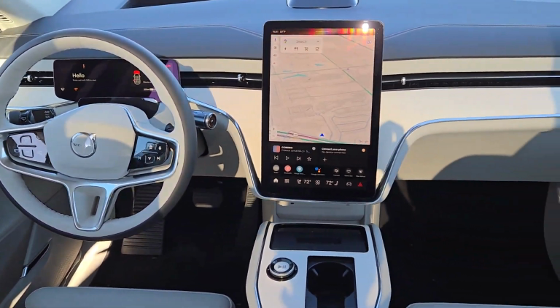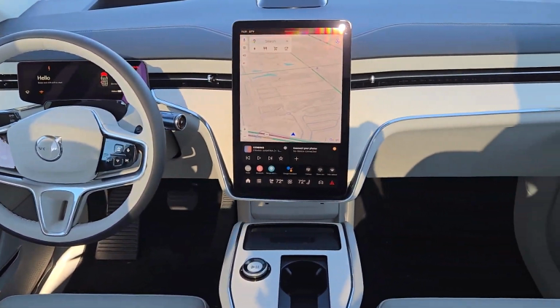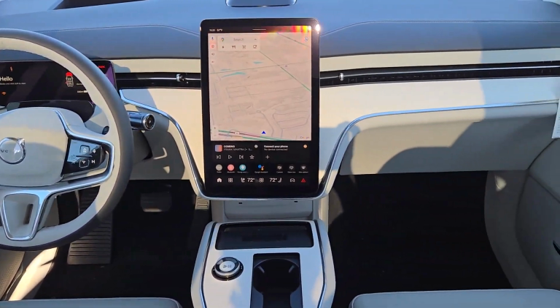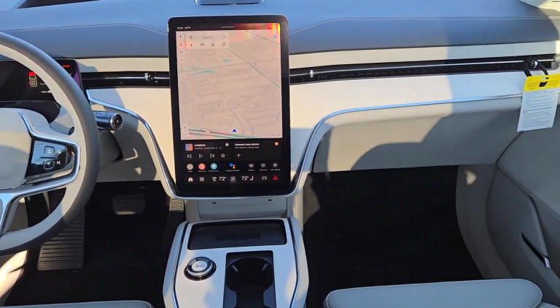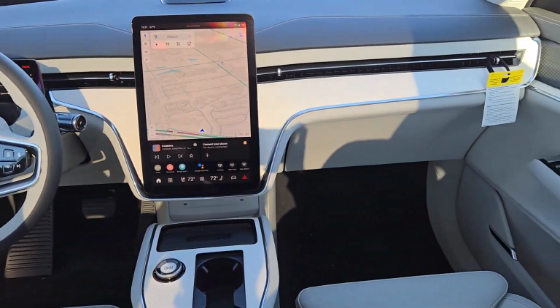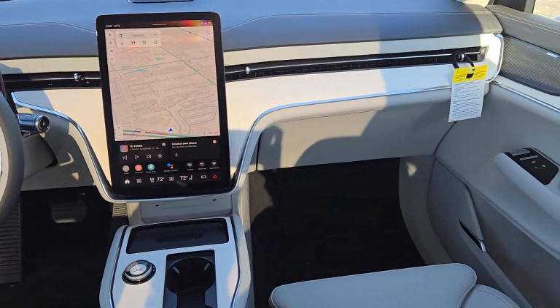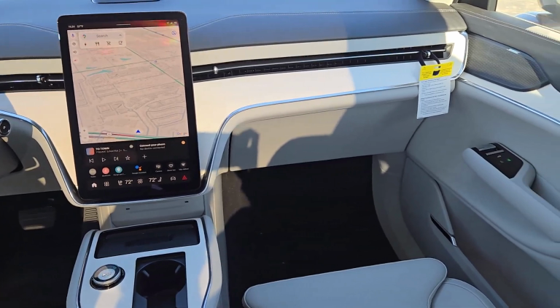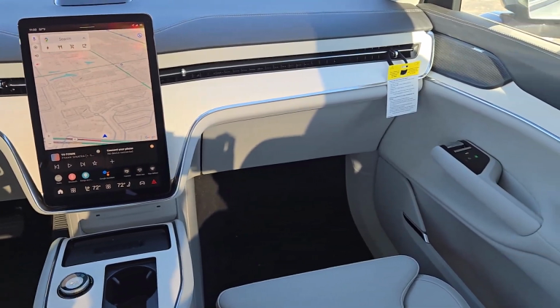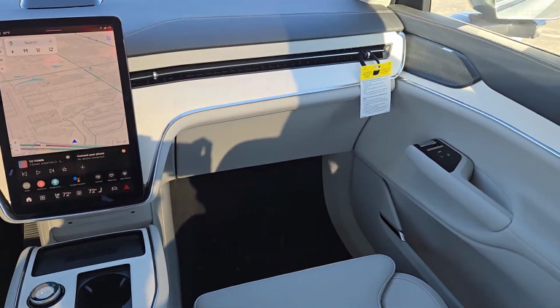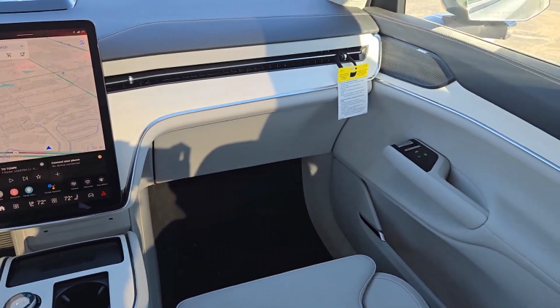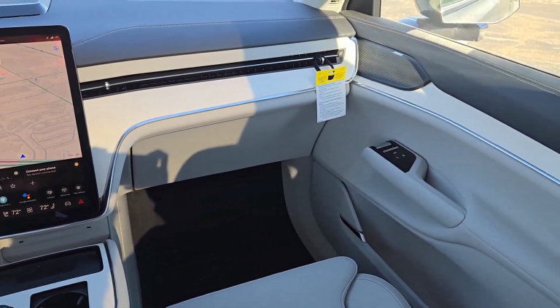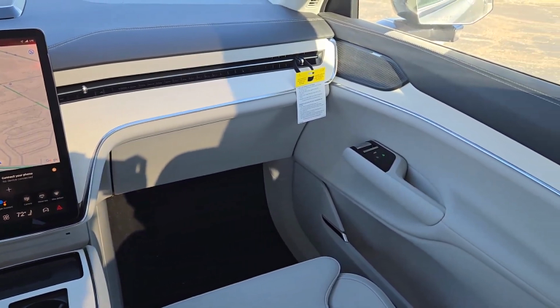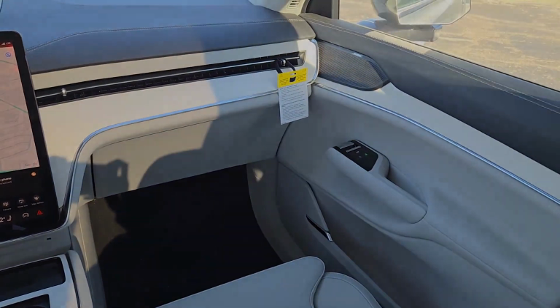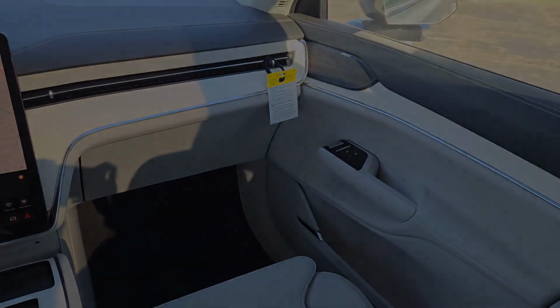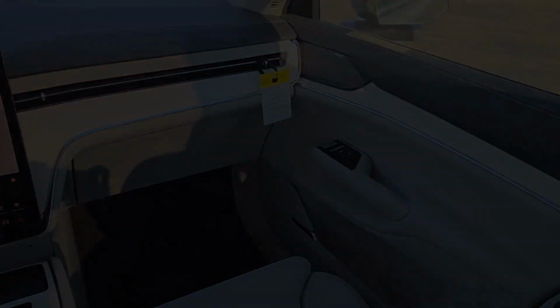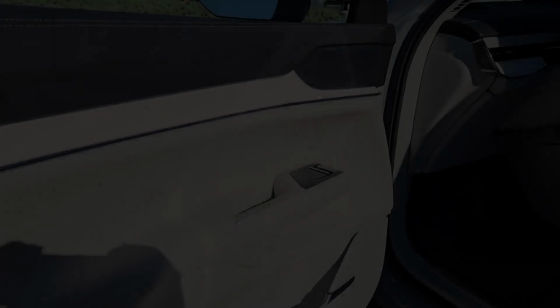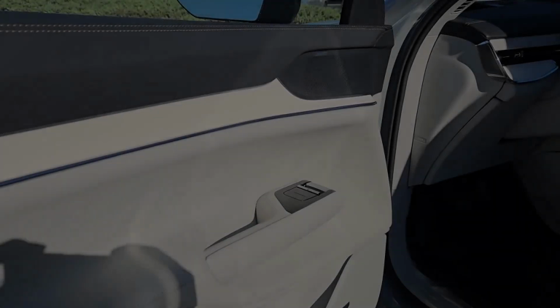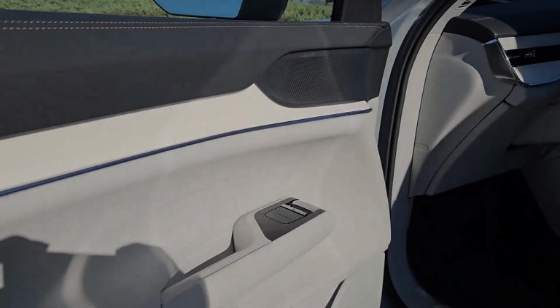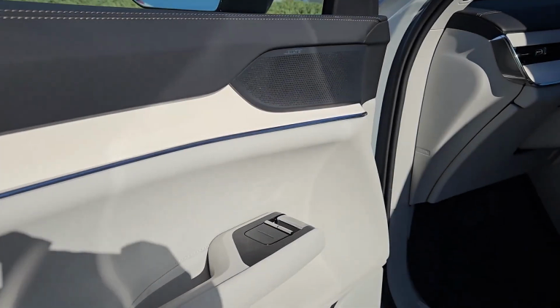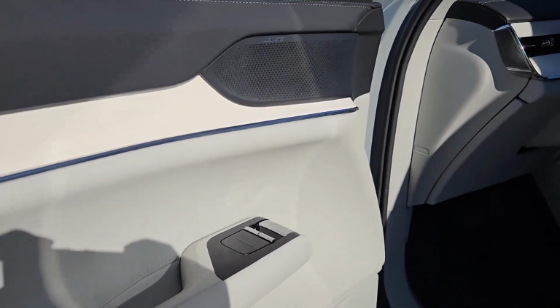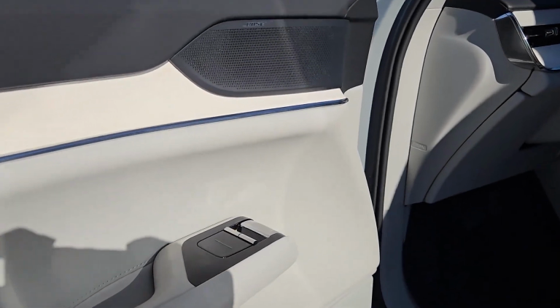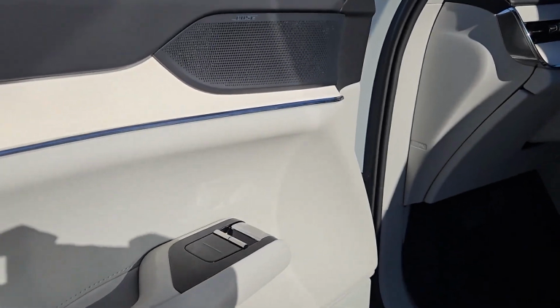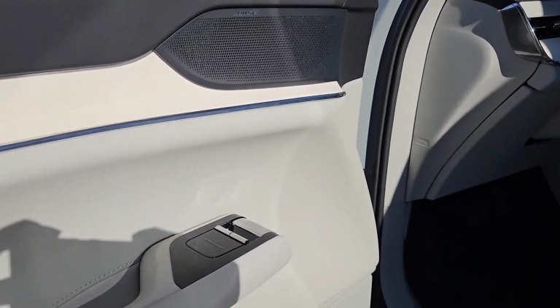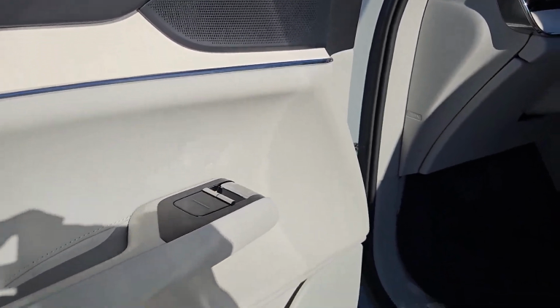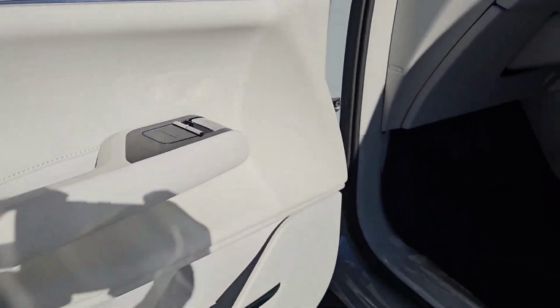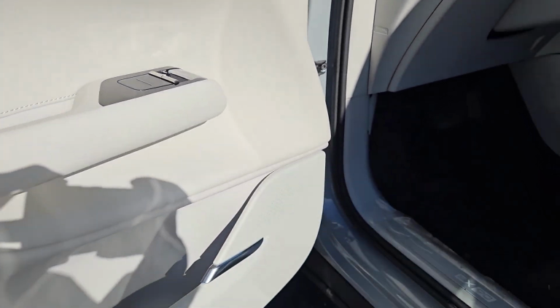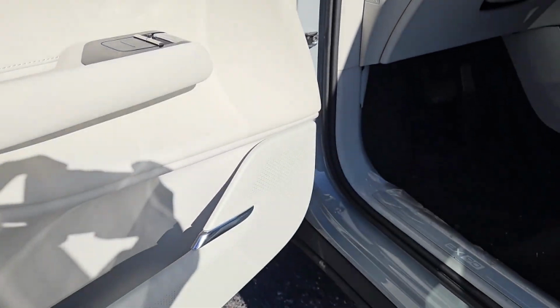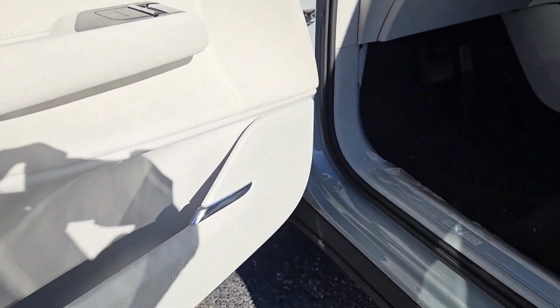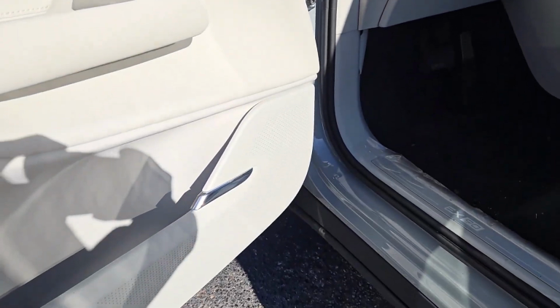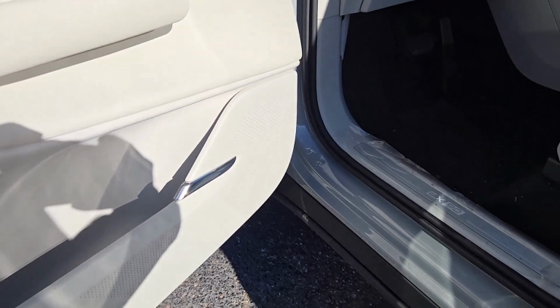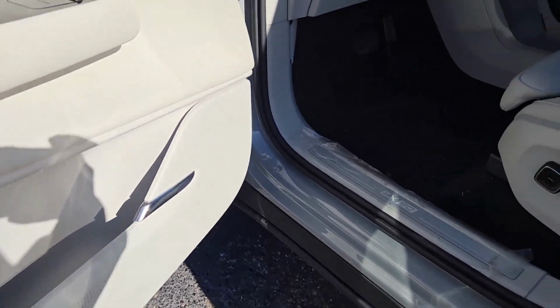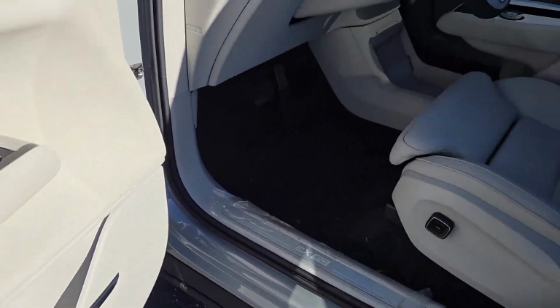Power passenger seat. This vehicle is waiting for you at the intersection of comfort and style. Come in for a fun and easy test drive. Our team will make it the best part of your day.